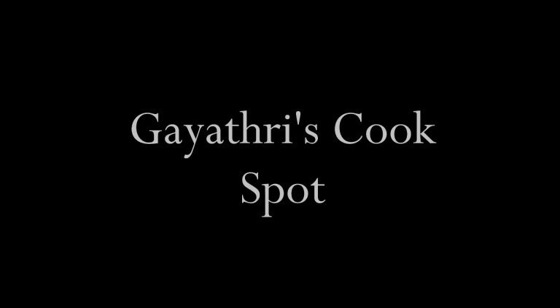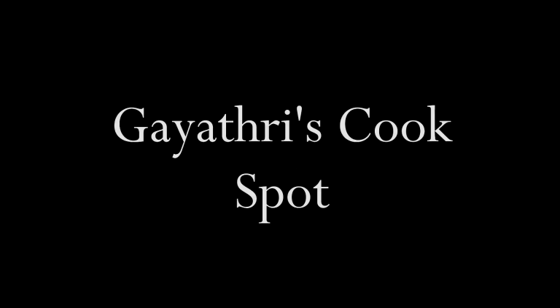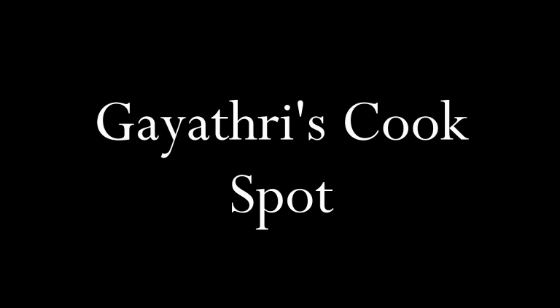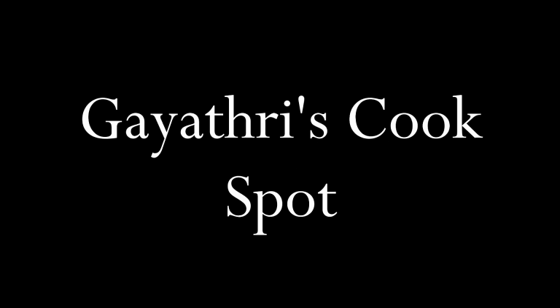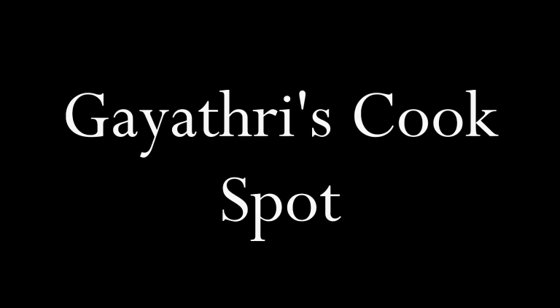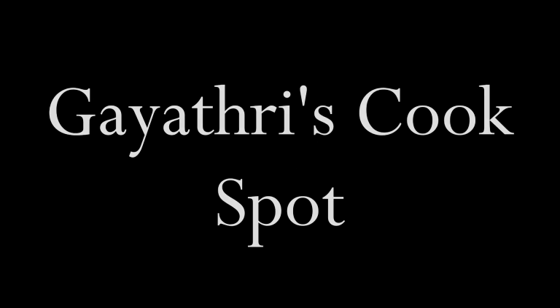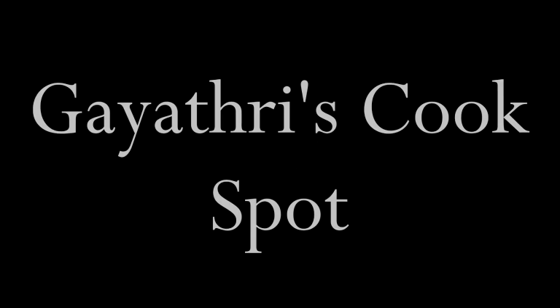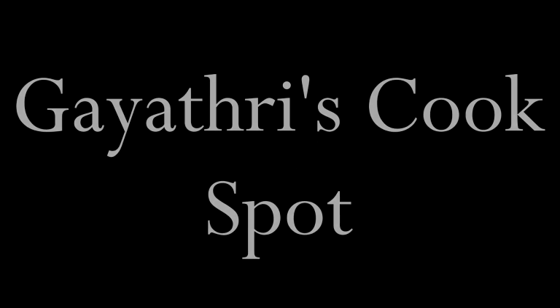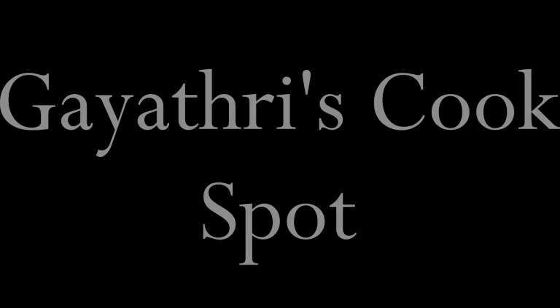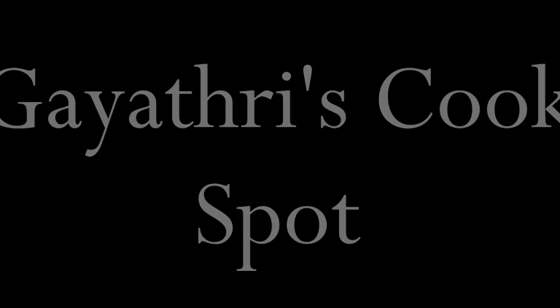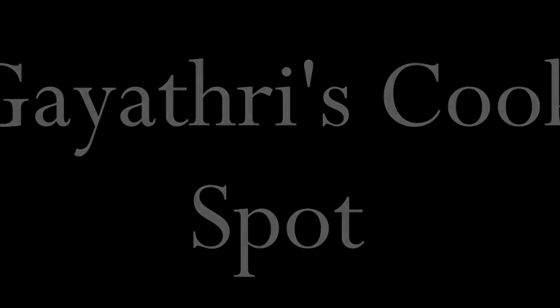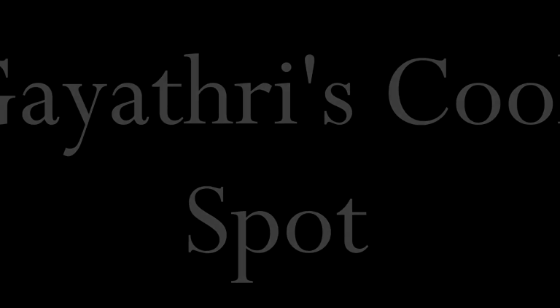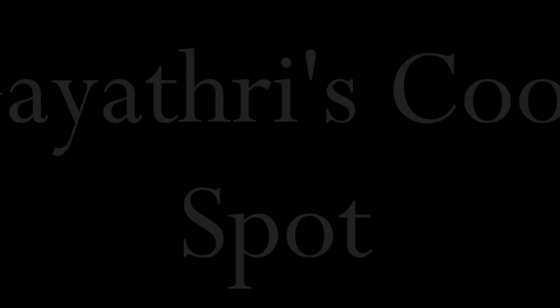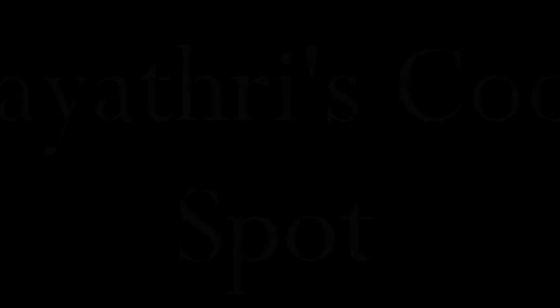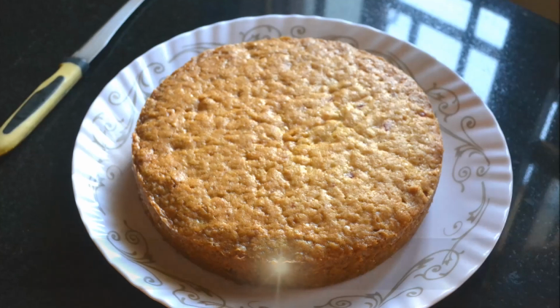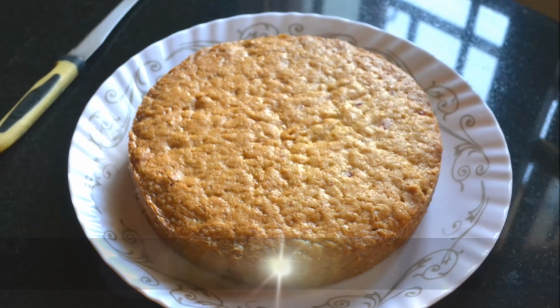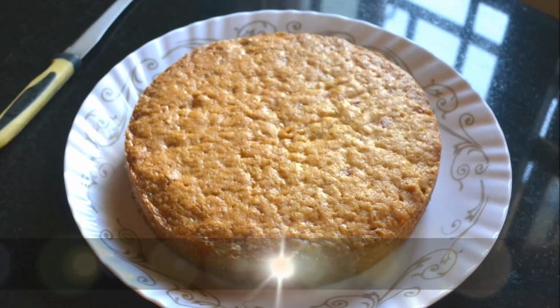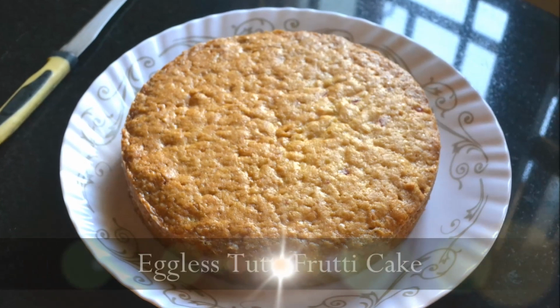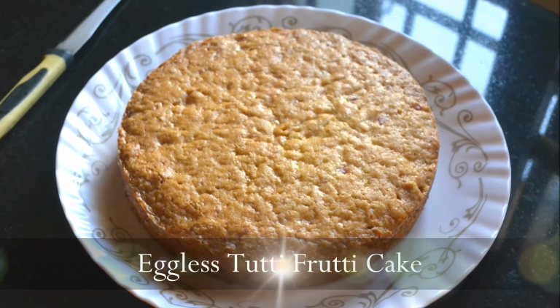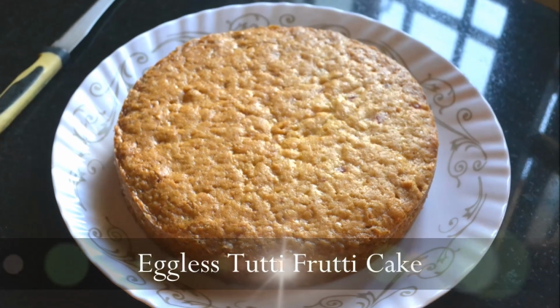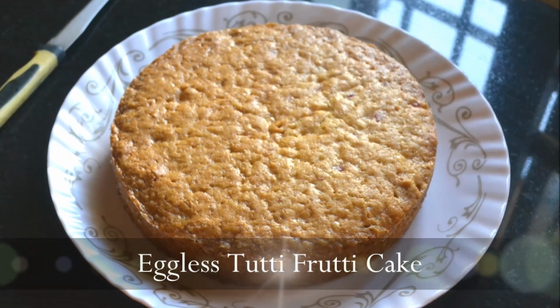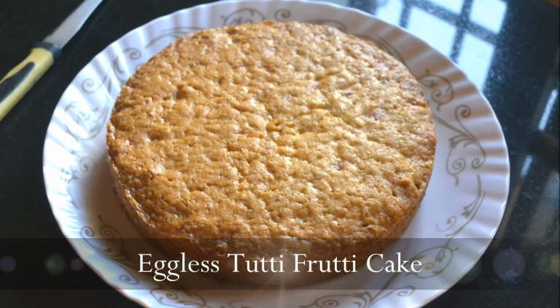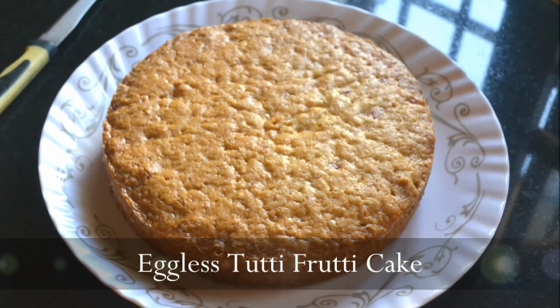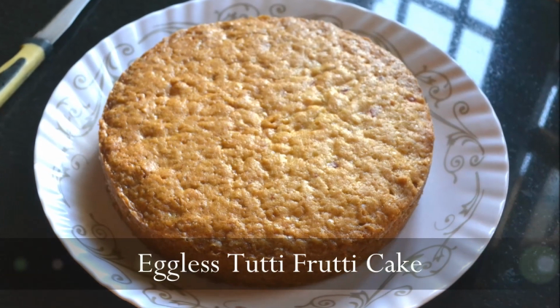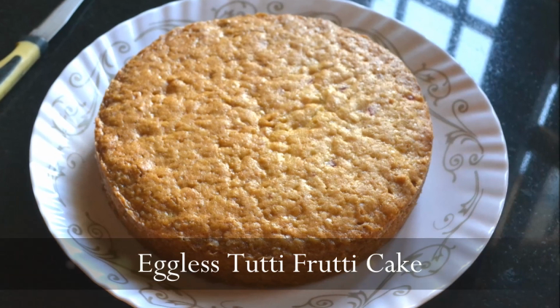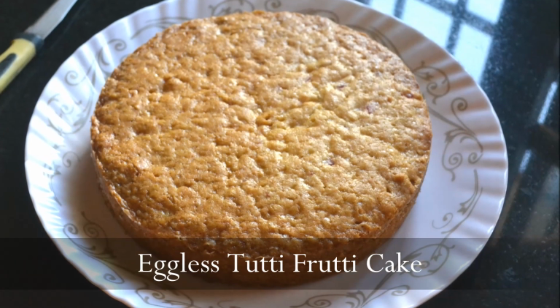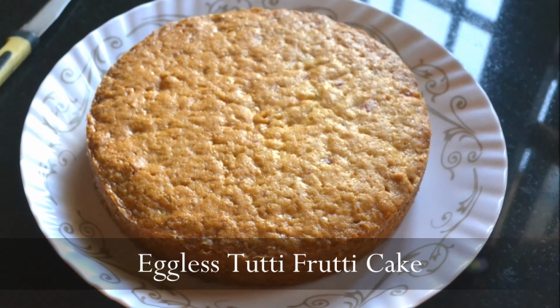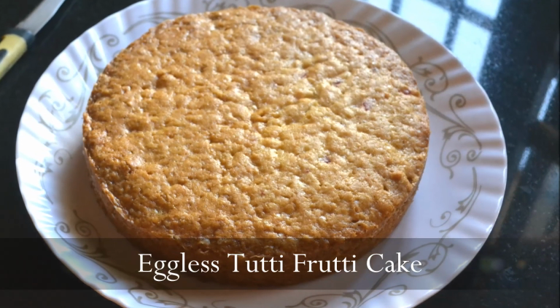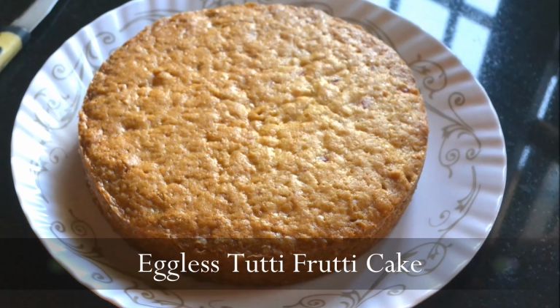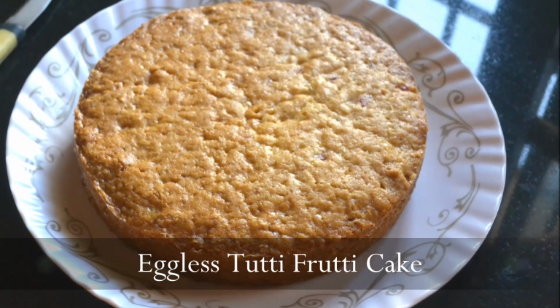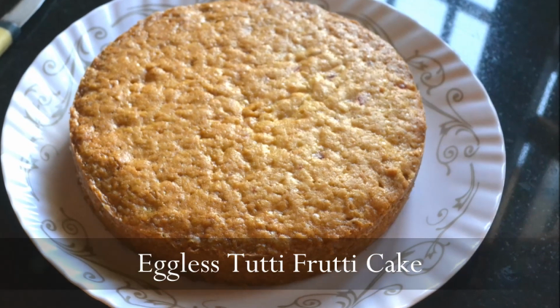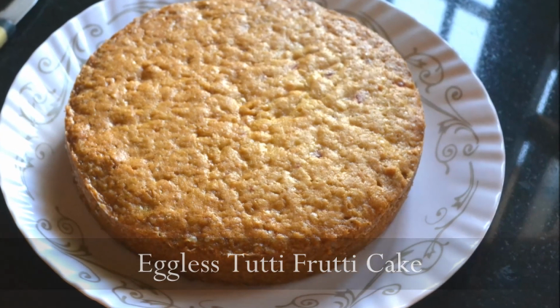Welcome to Gayathri's Cook Spot. I am Gayathri Kumar and today I will show you how to make an eggless tutti frutti cake. This is made with aquafaba as the egg substitute.